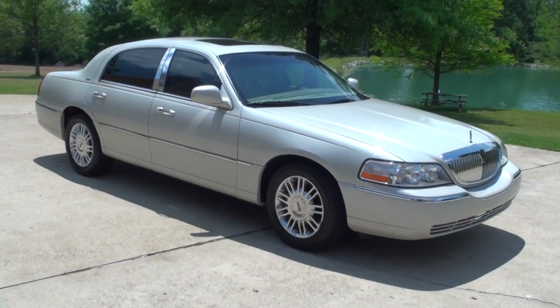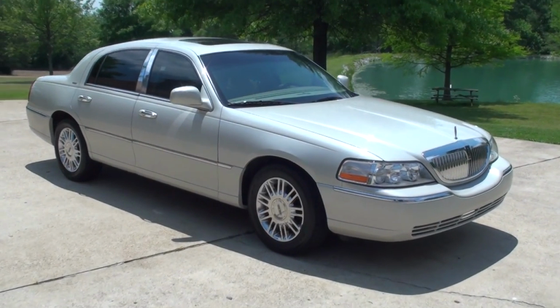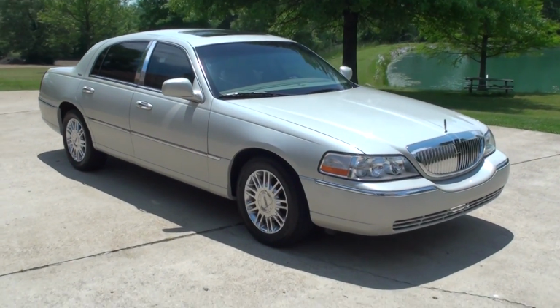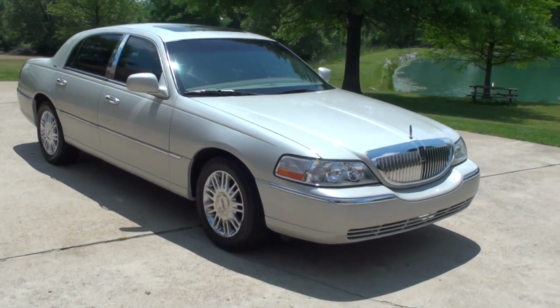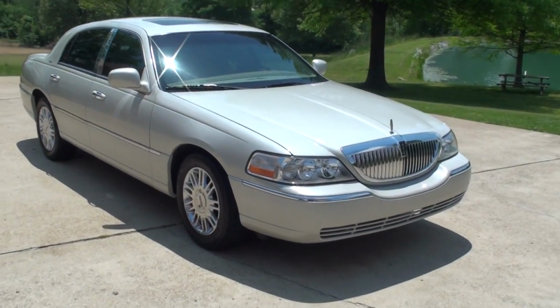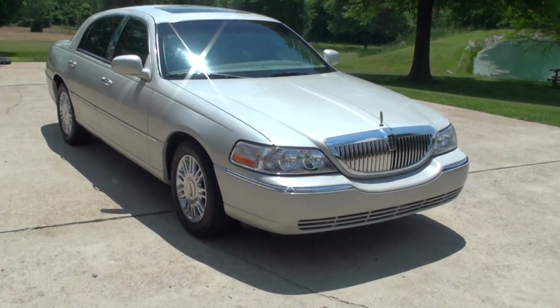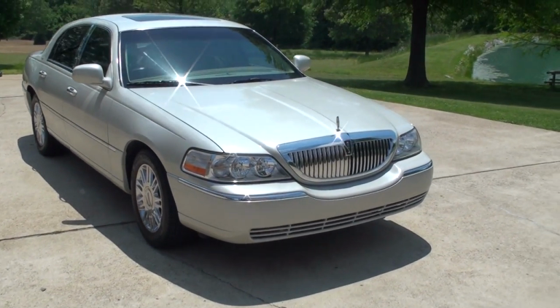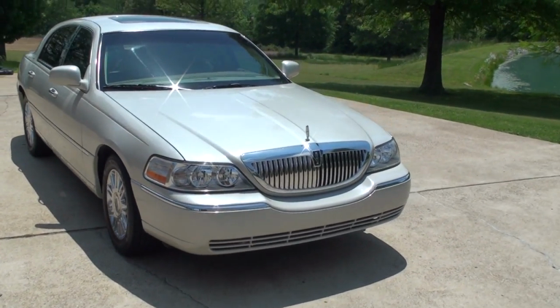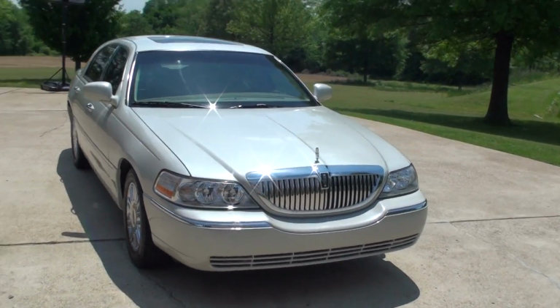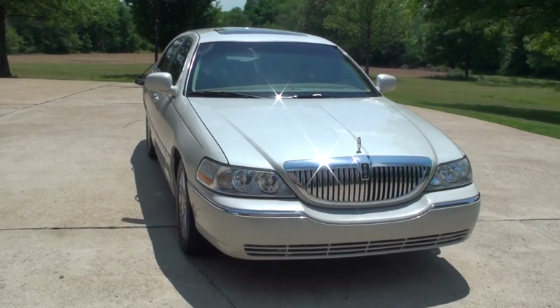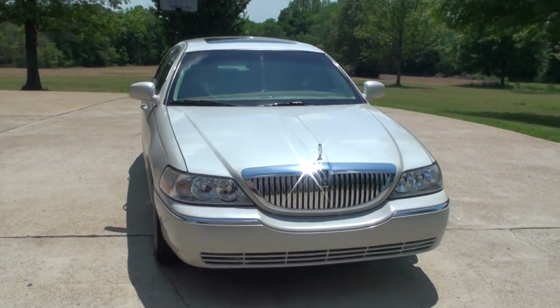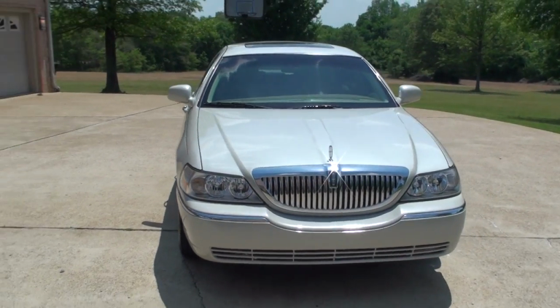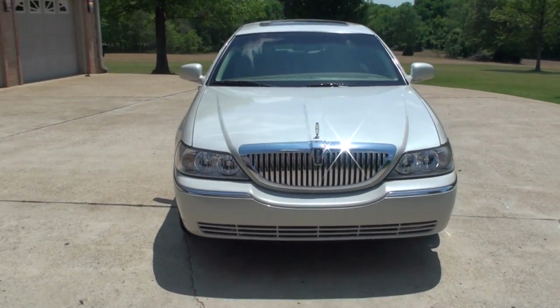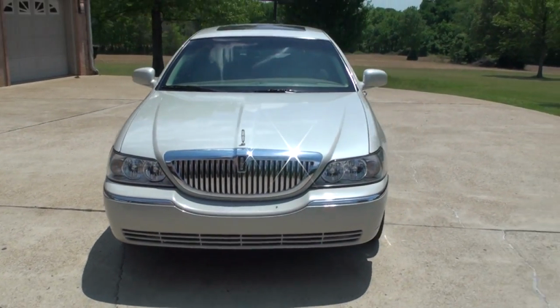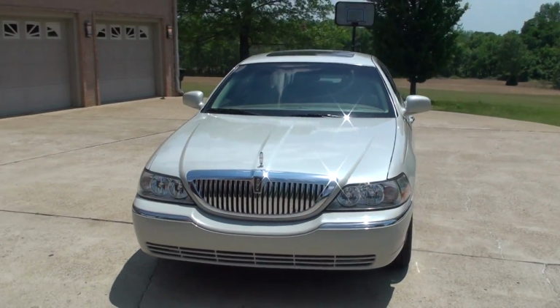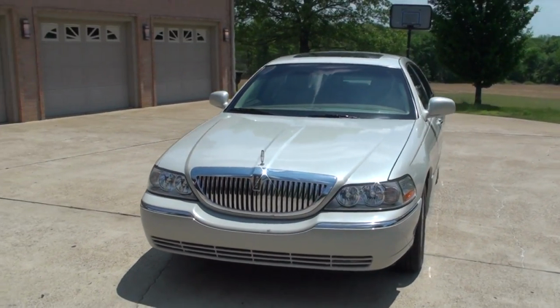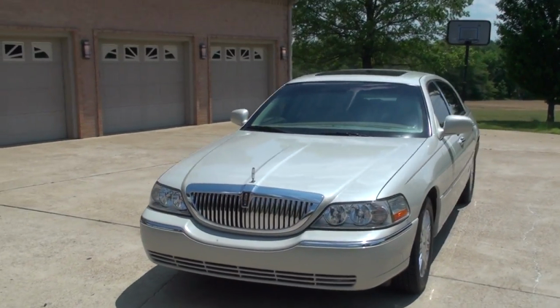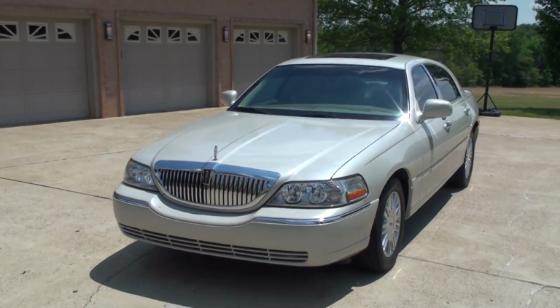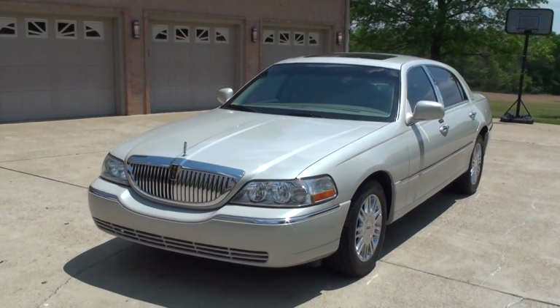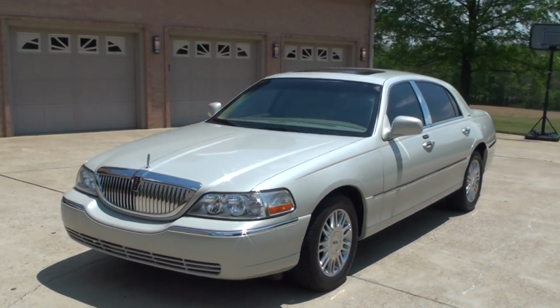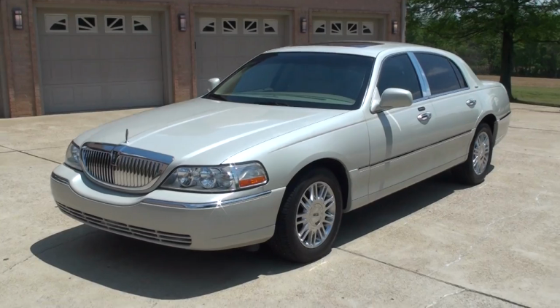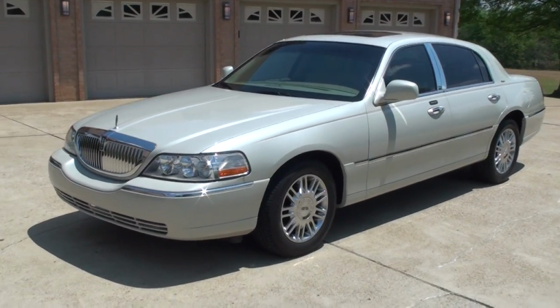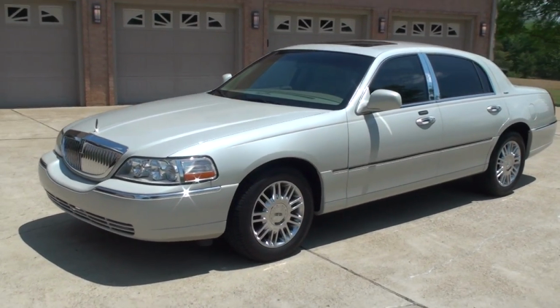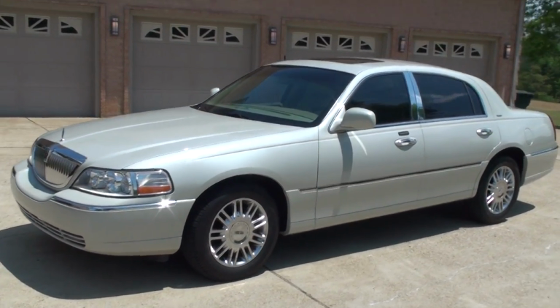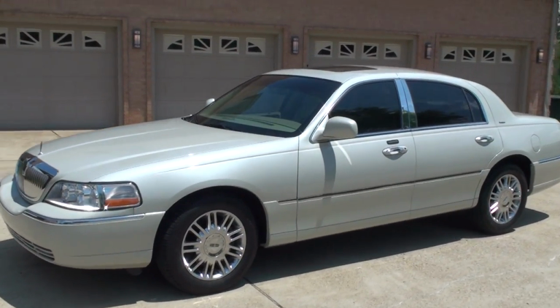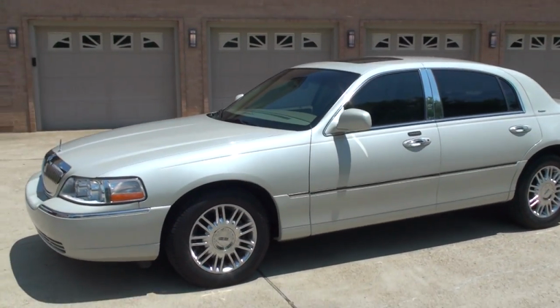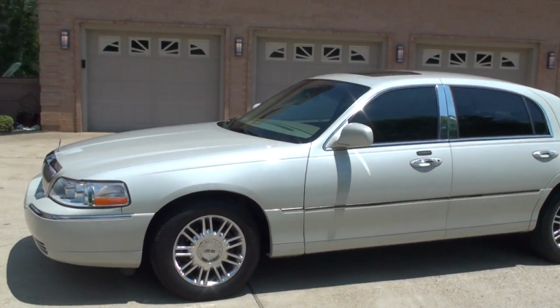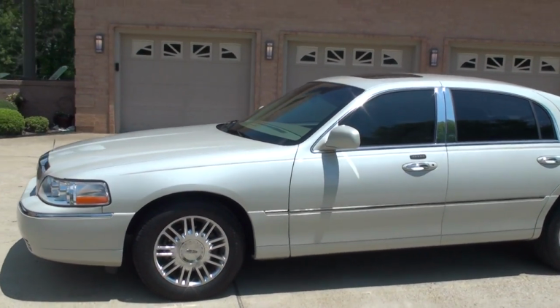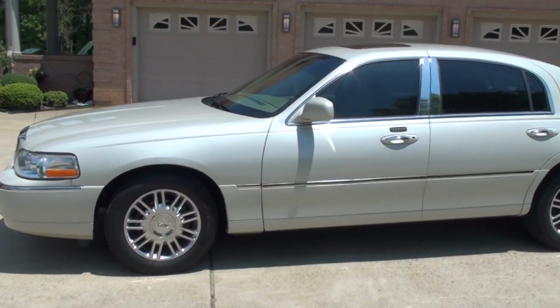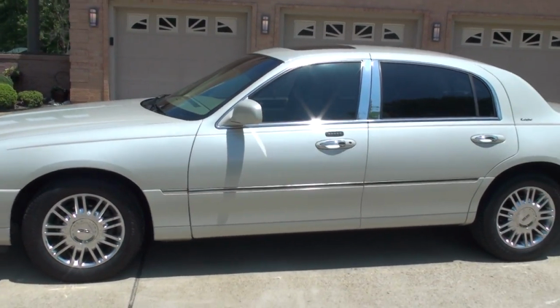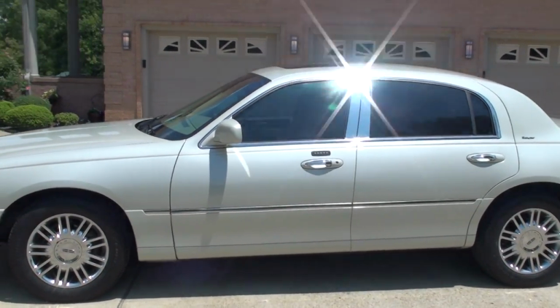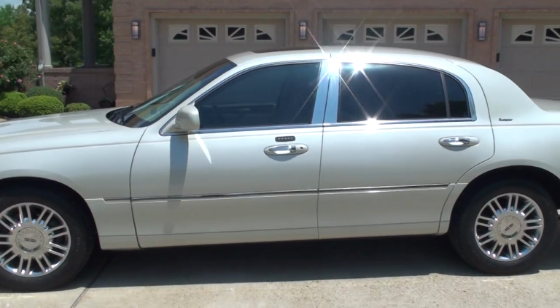Welcome to Sunset Motors. My name is Frank Girard. It's a sharp 2006 Lincoln Town Car. This is a Signature Series, cashmere pearl white in color.